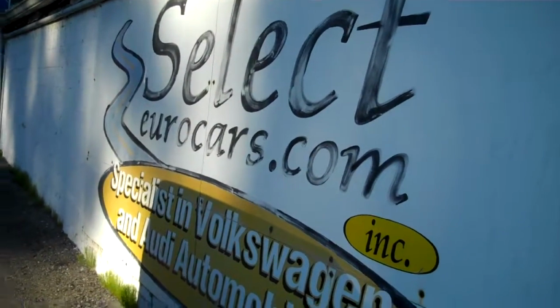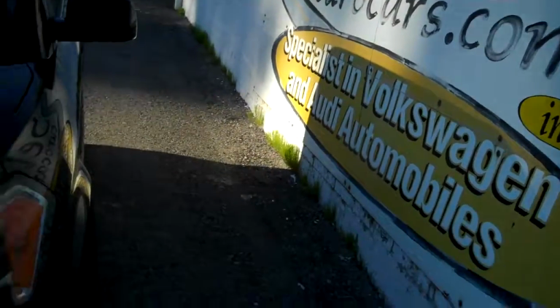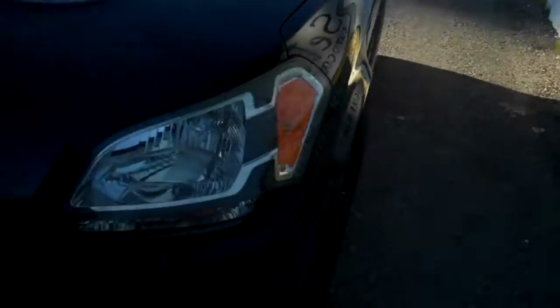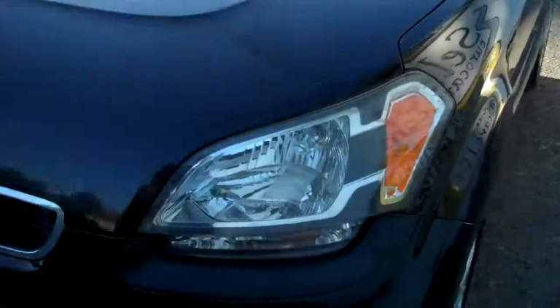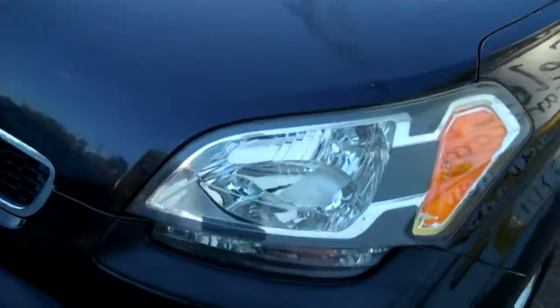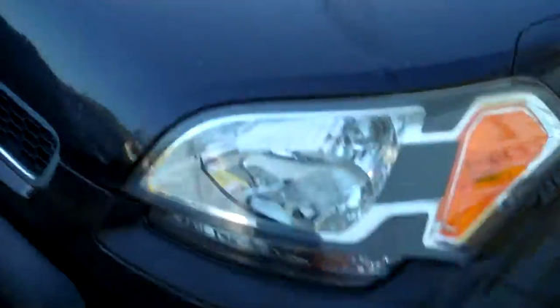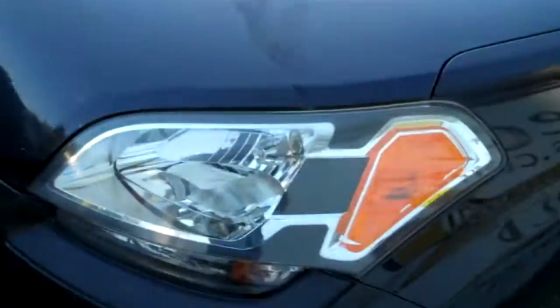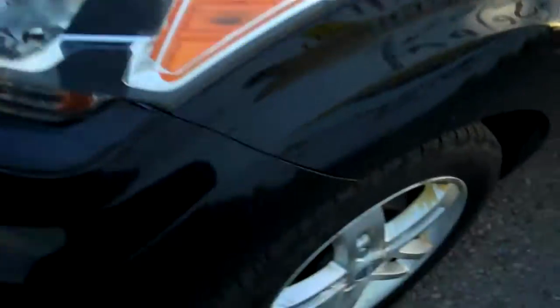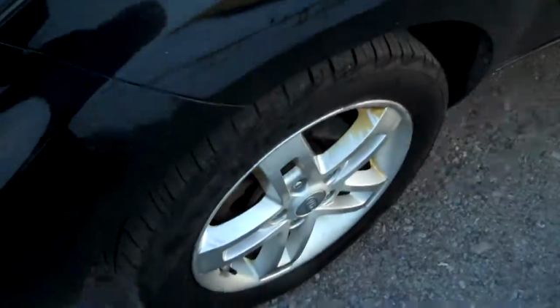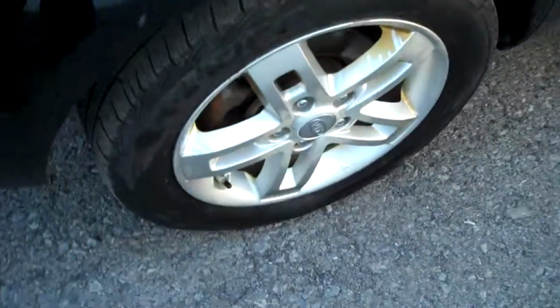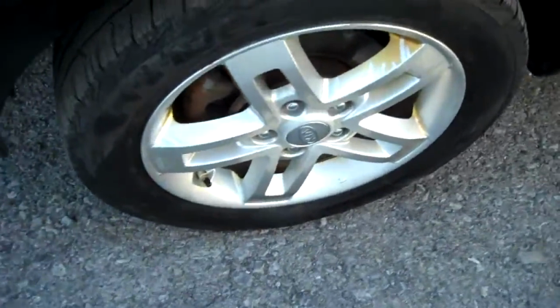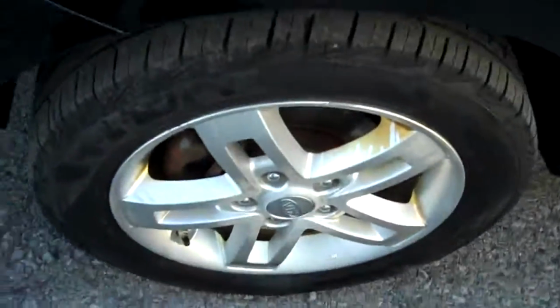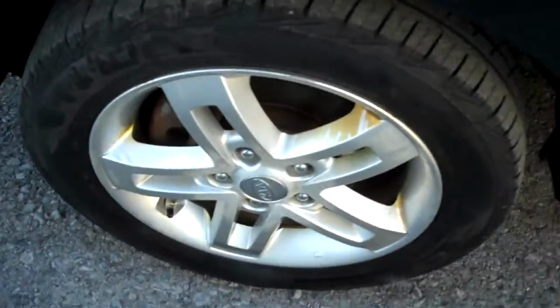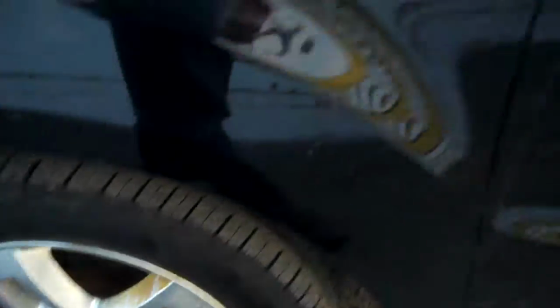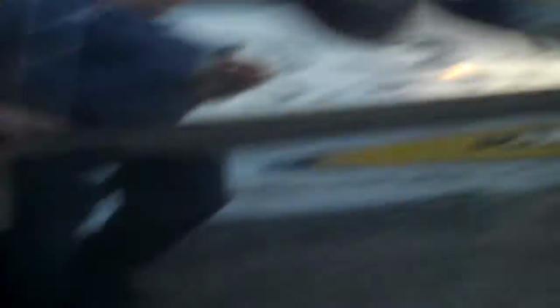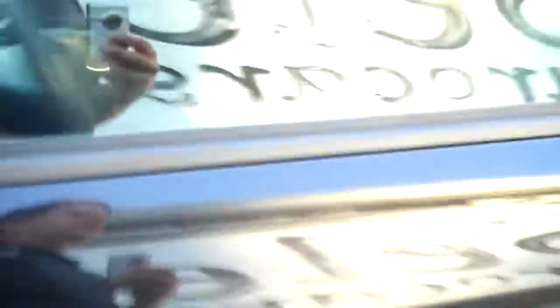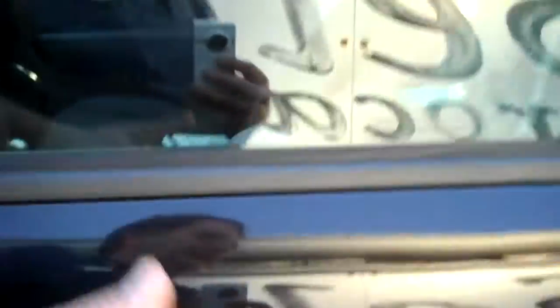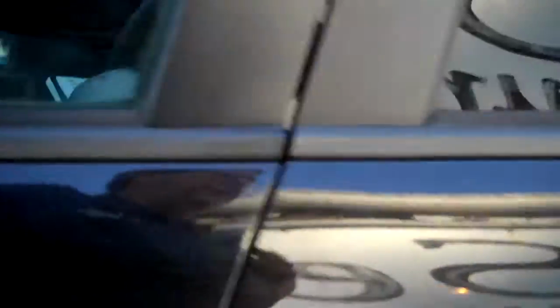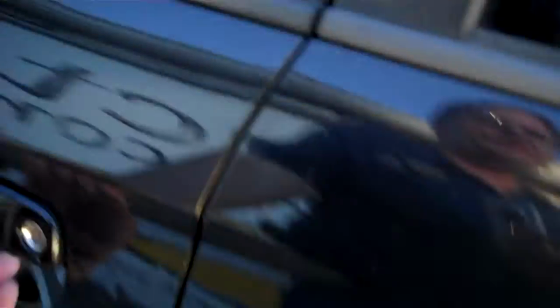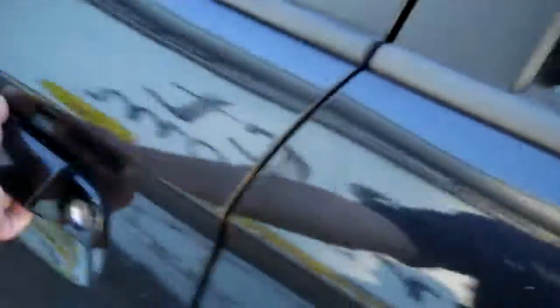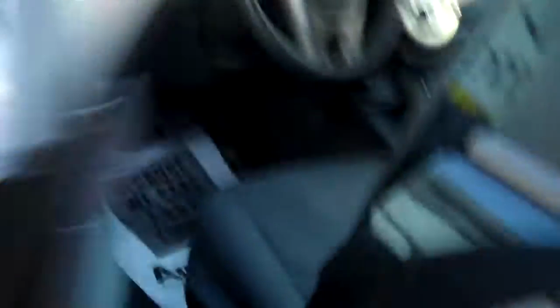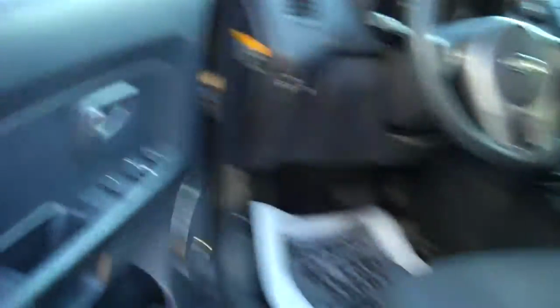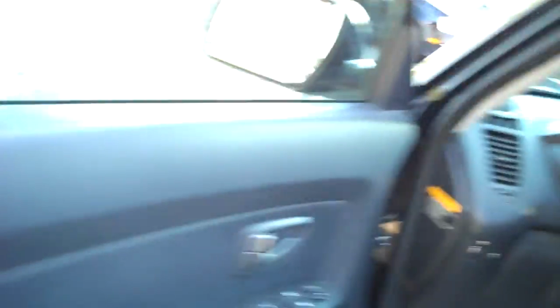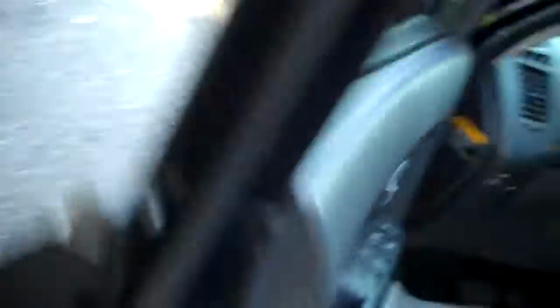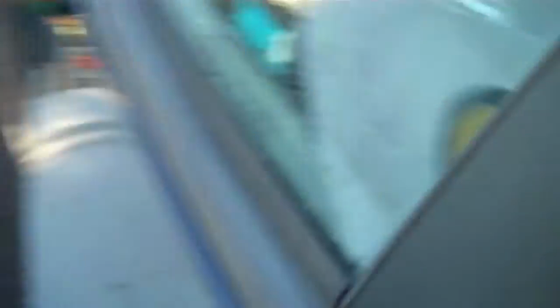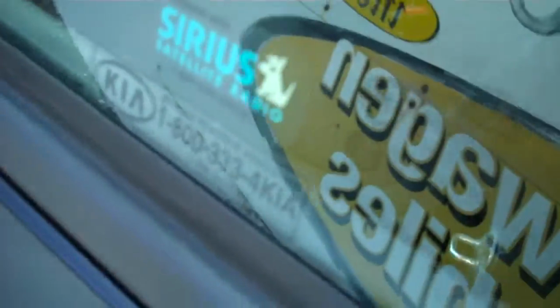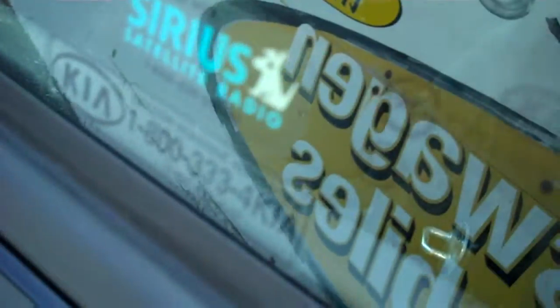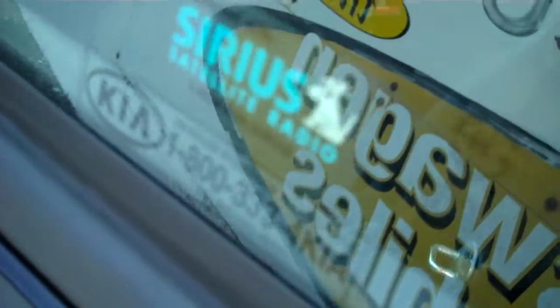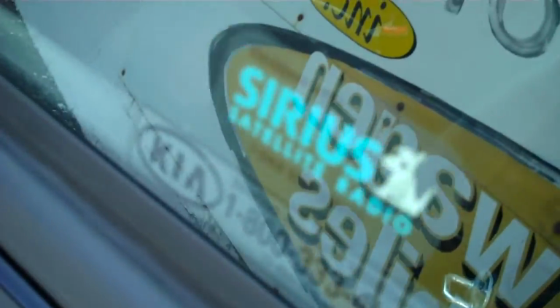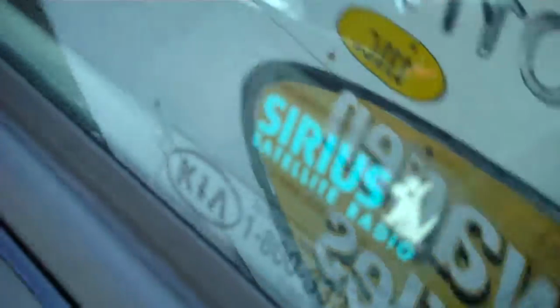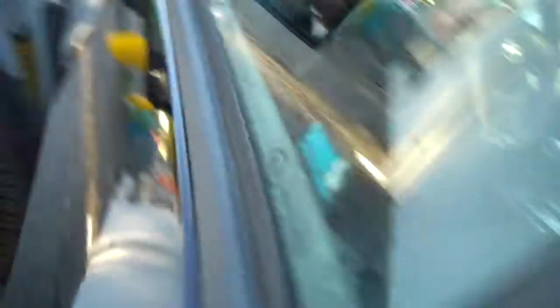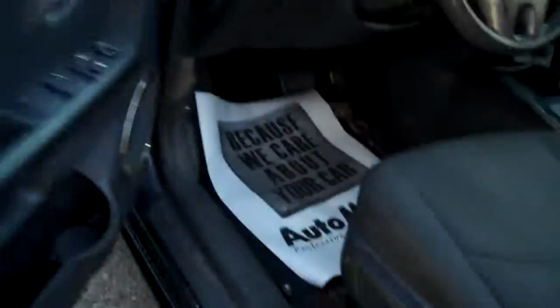Nice and clear headlamps — they're not all yellowed out. Alloy wheels look good; the wheels aren't all terribly curbed up as you often see. It is equipped with factory Sirius, so if you subscribe you can enjoy satellite radio.